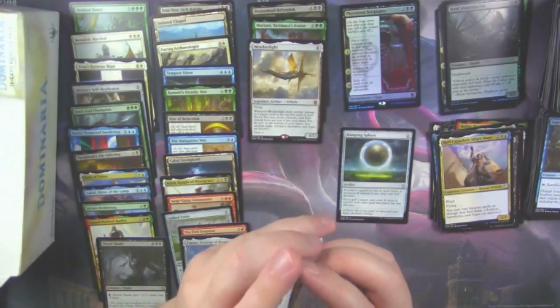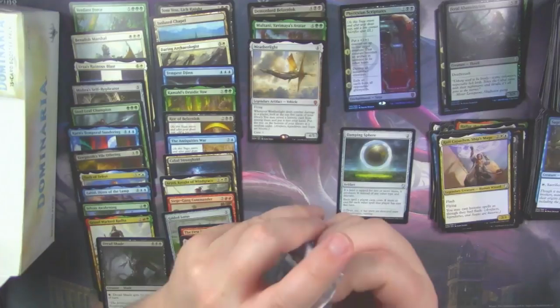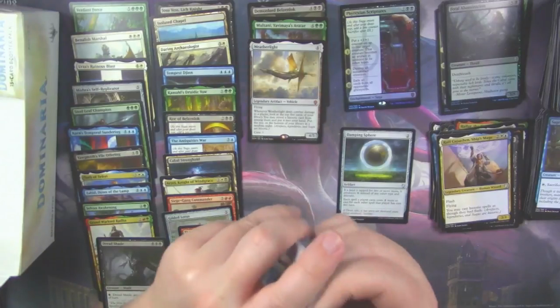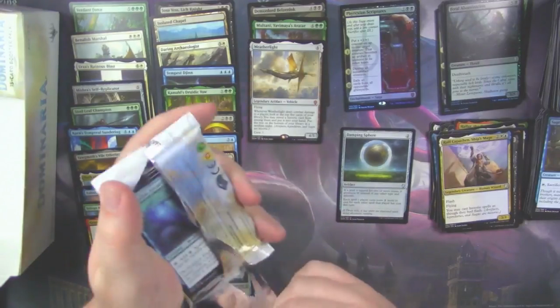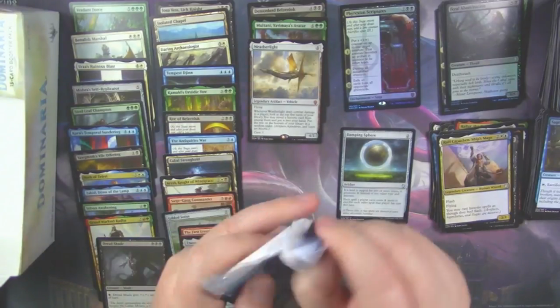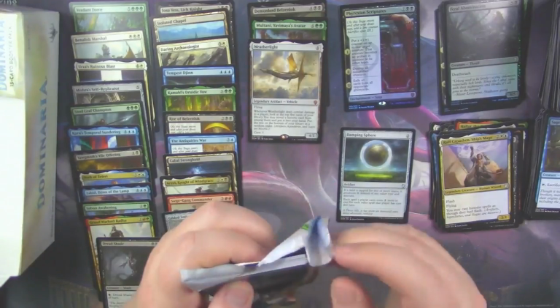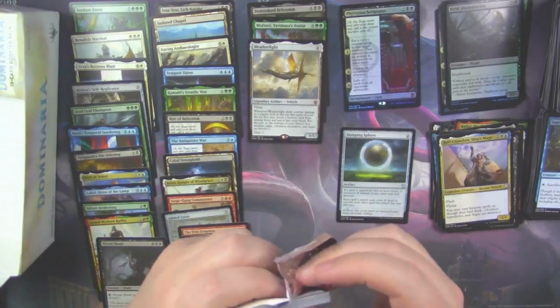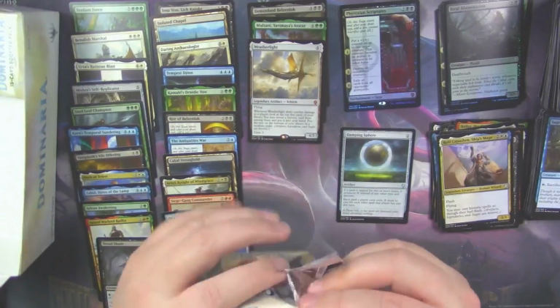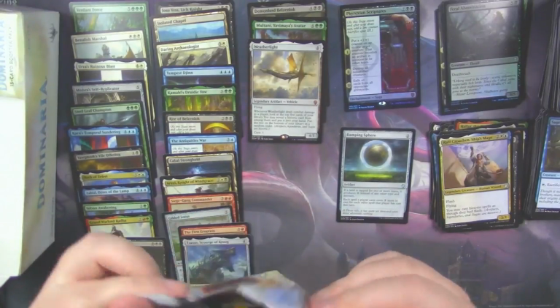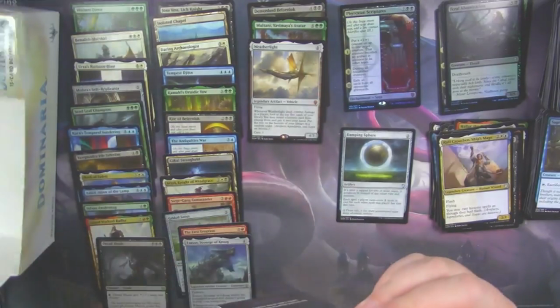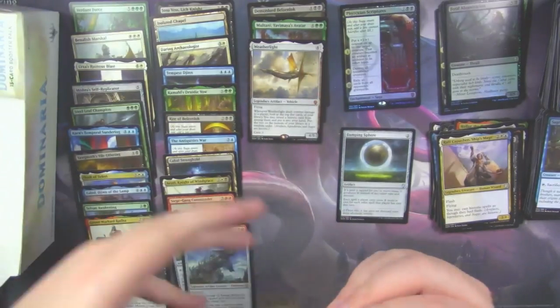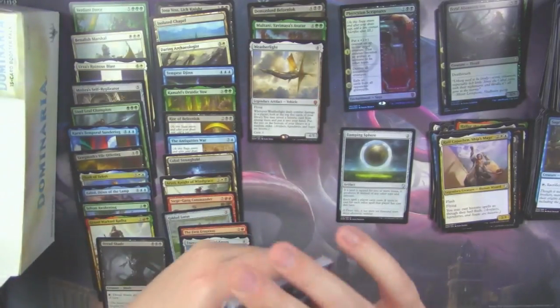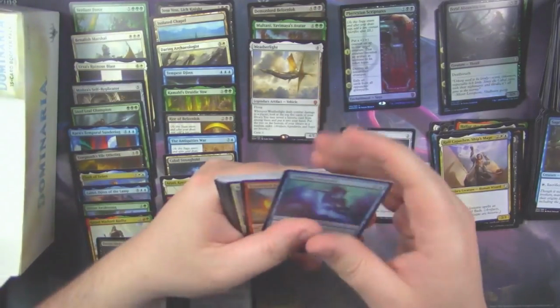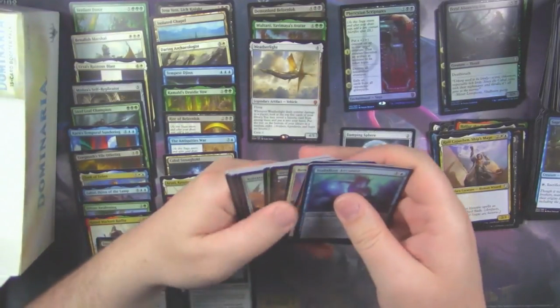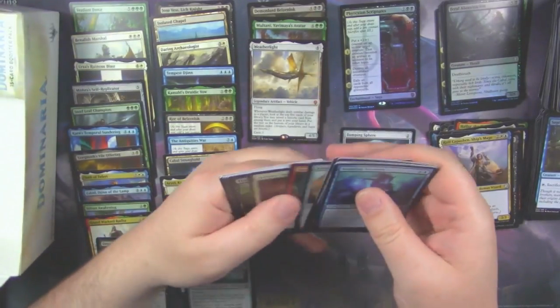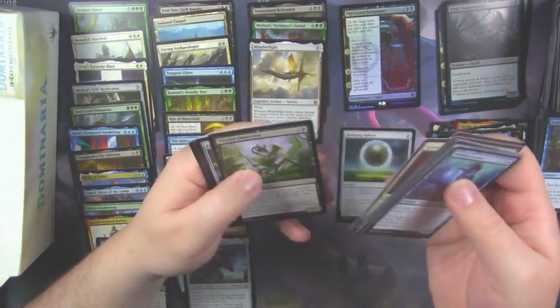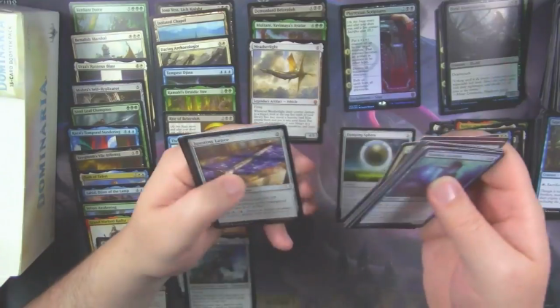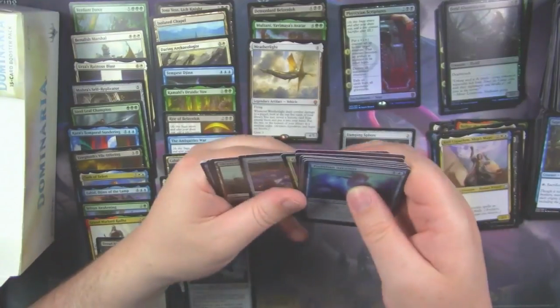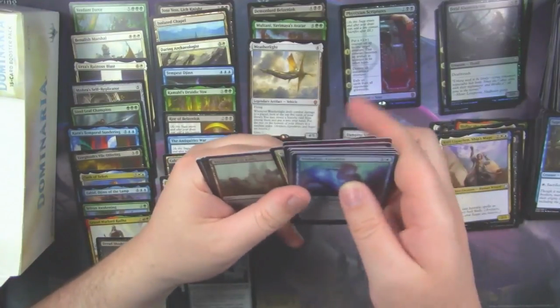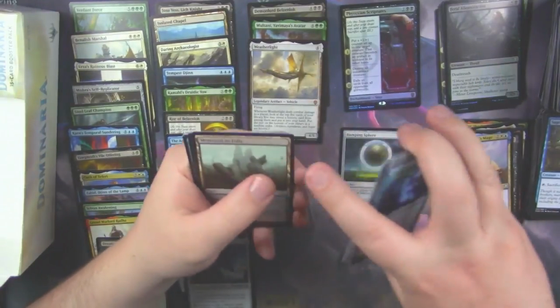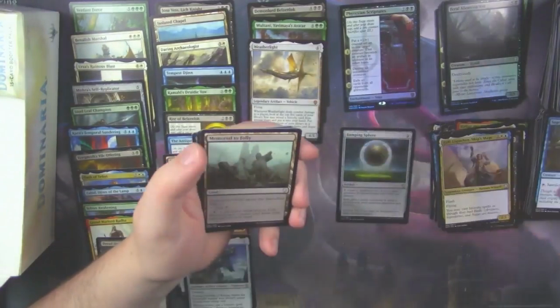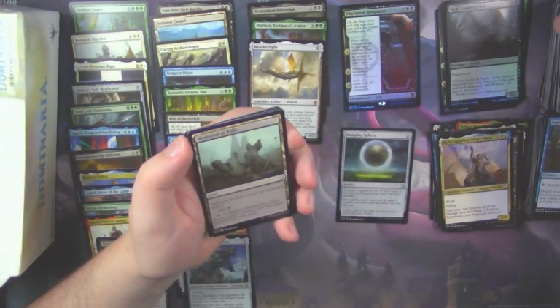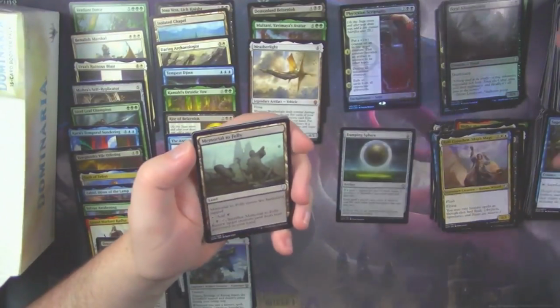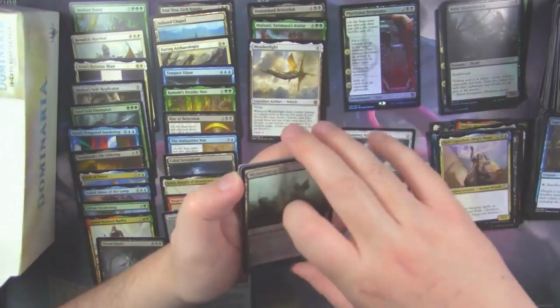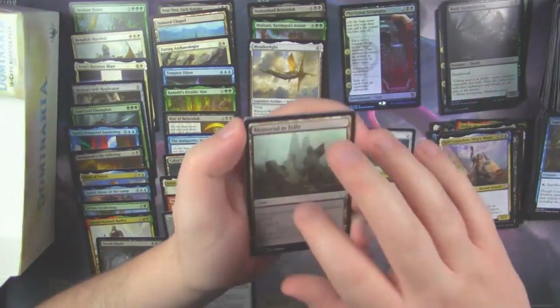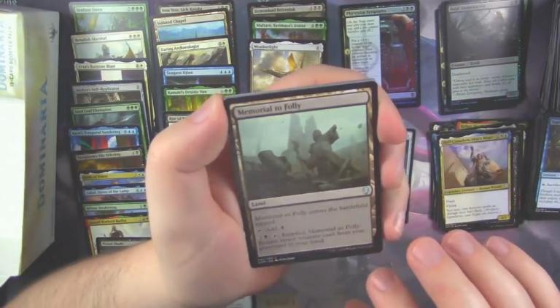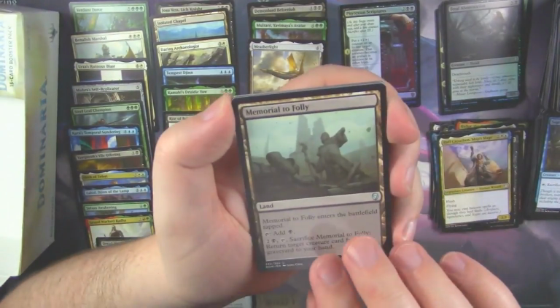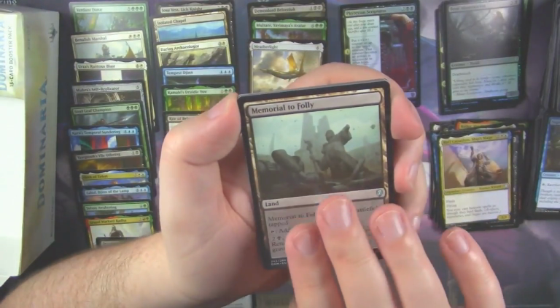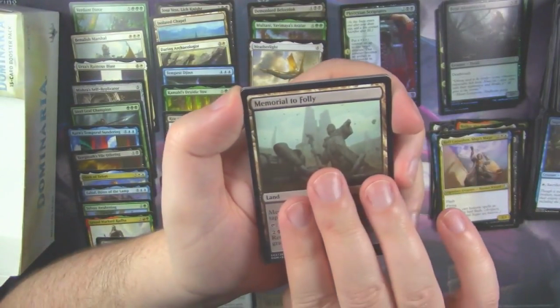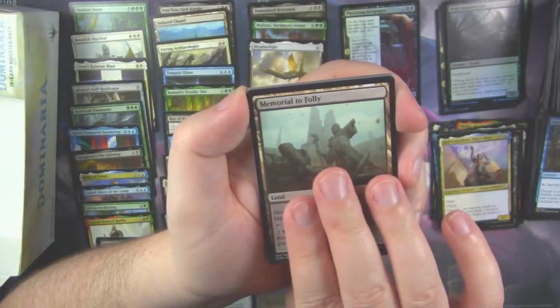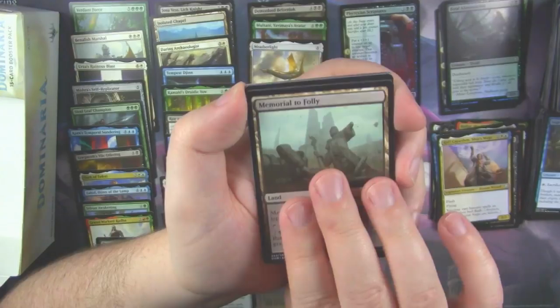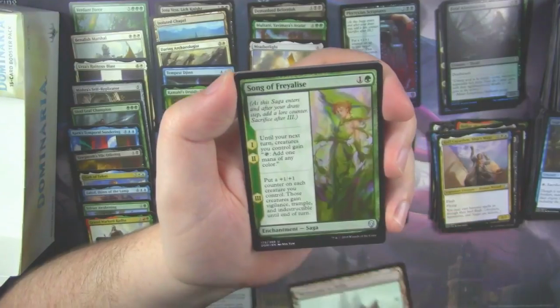The Weatherlight seems pretty okay in my opinion, especially if you're playing it in an Artifact deck, because you're pretty much going to always hit an Artifact in the top five cards. Memorial to Folly.